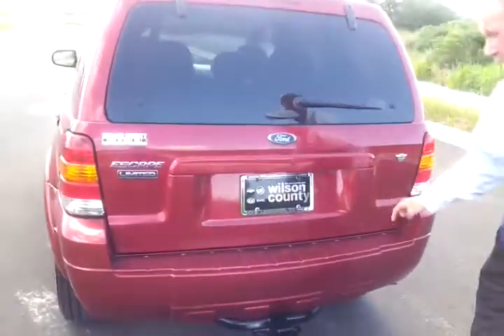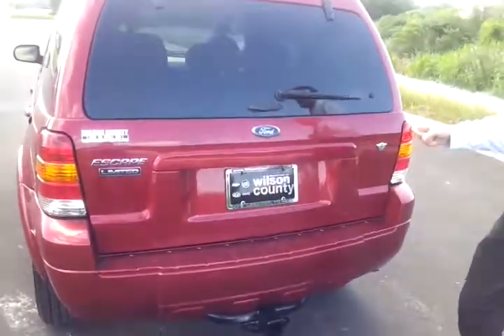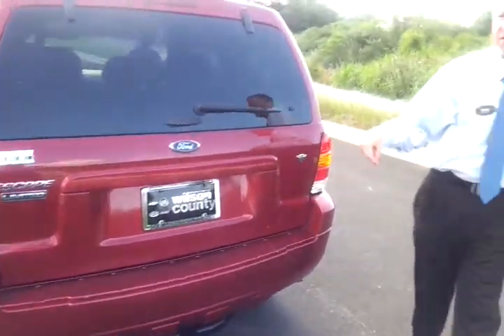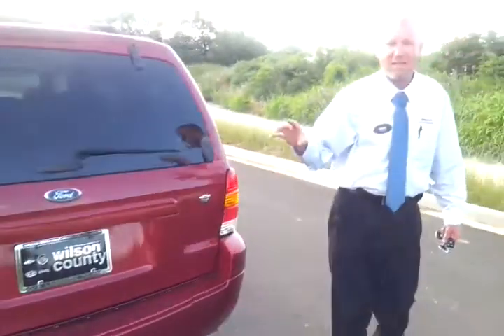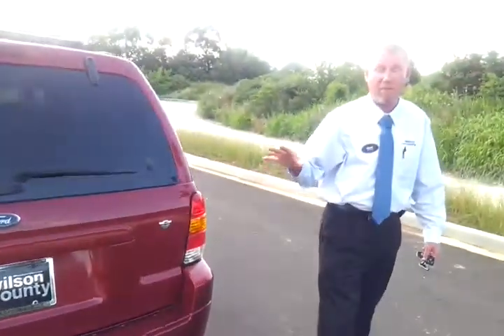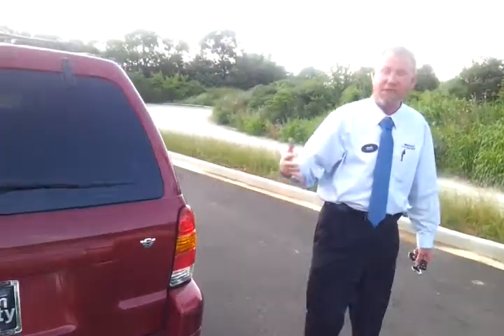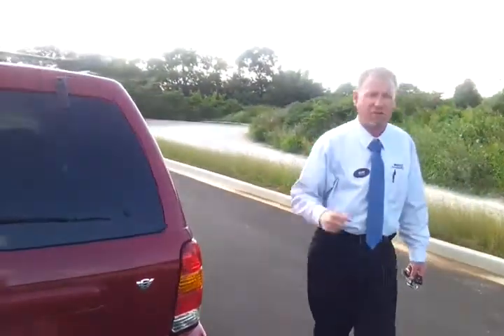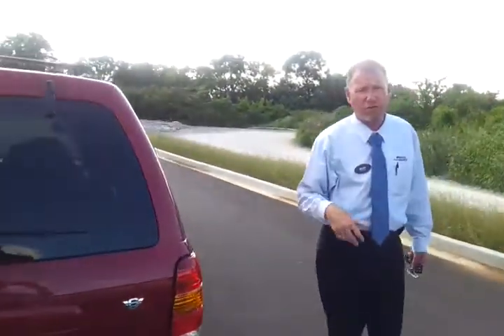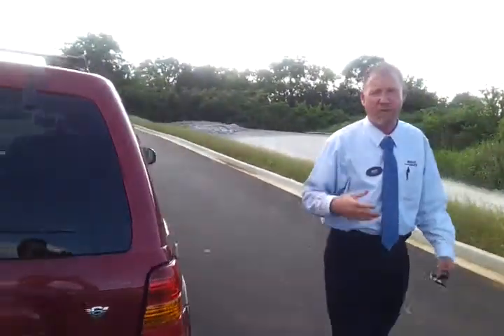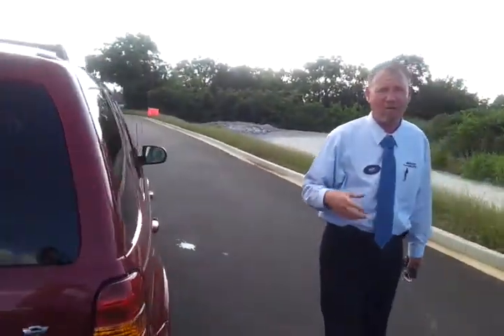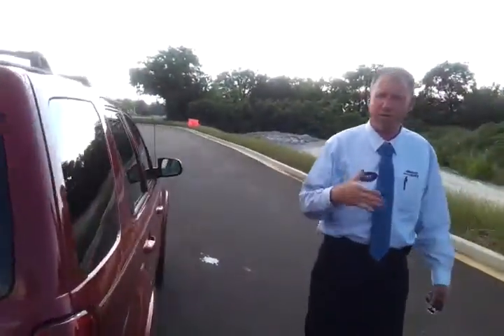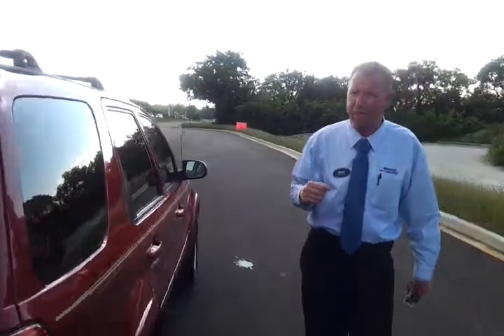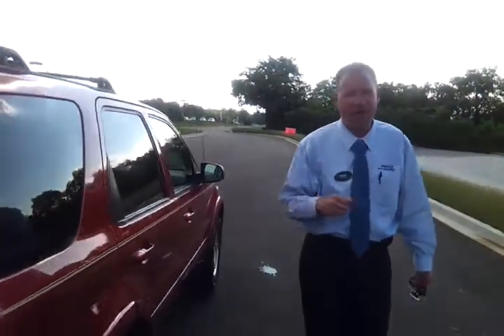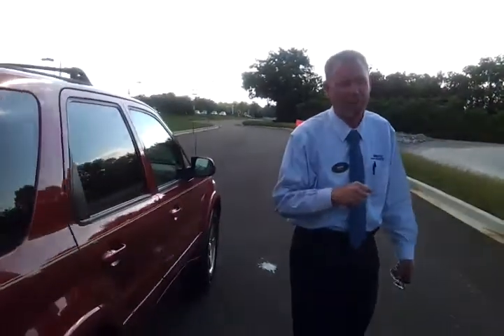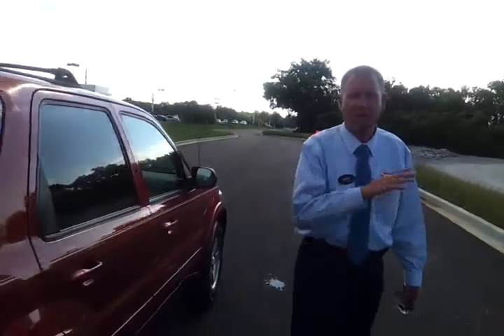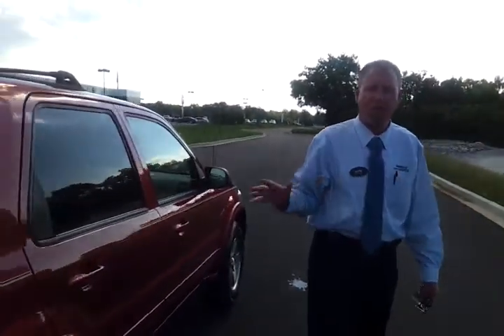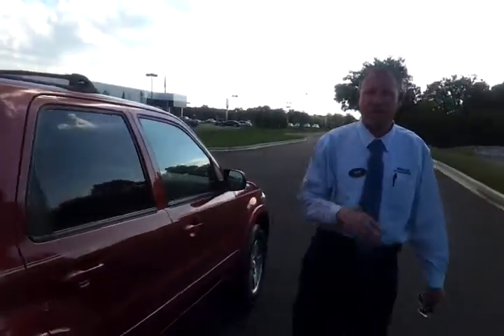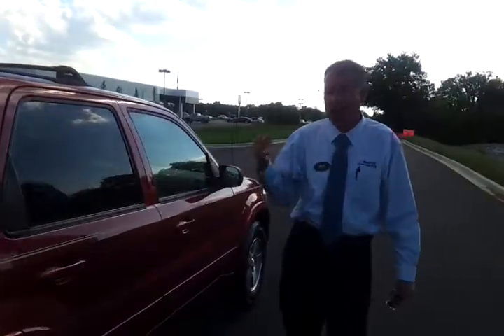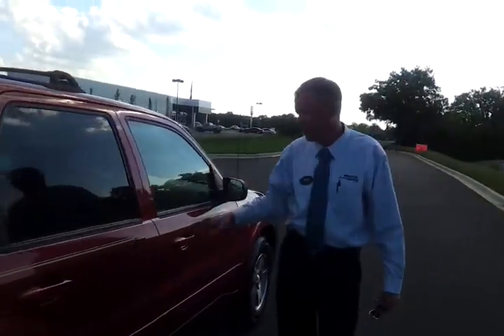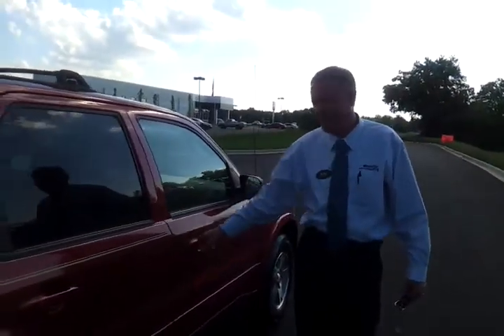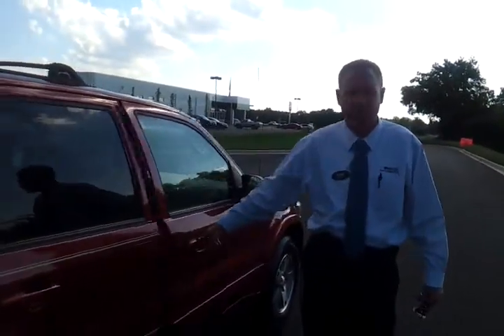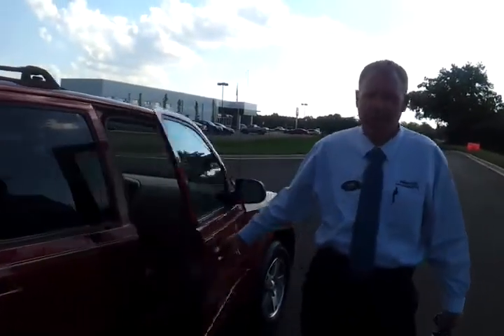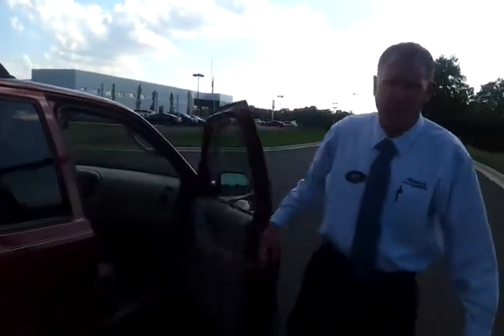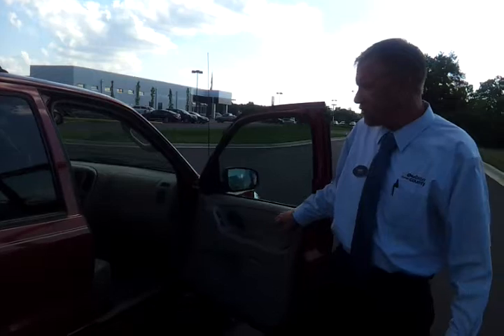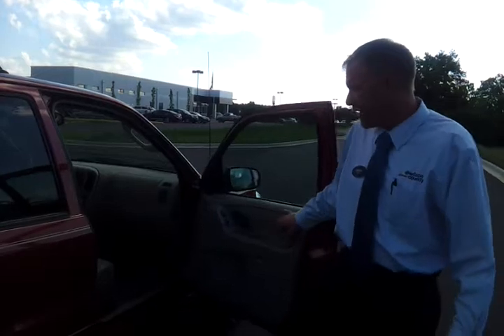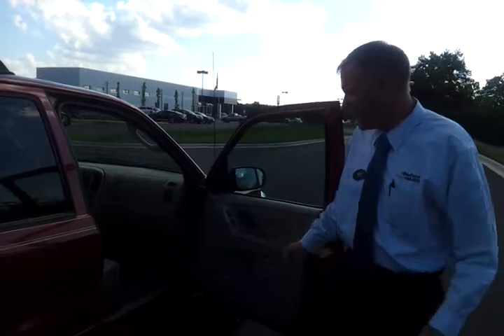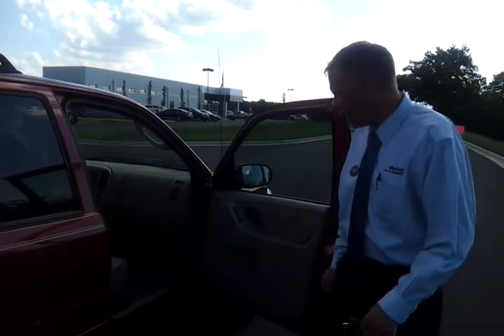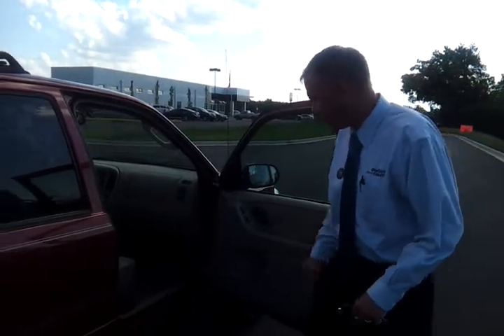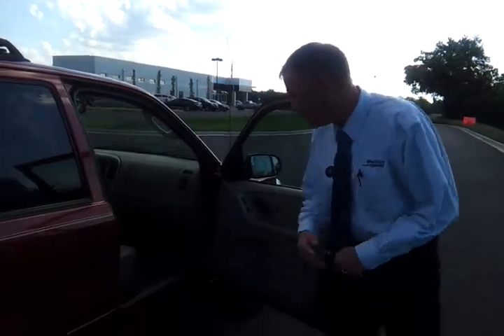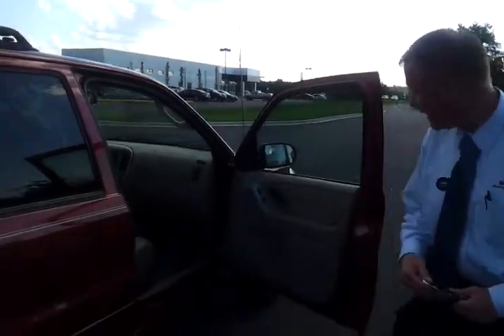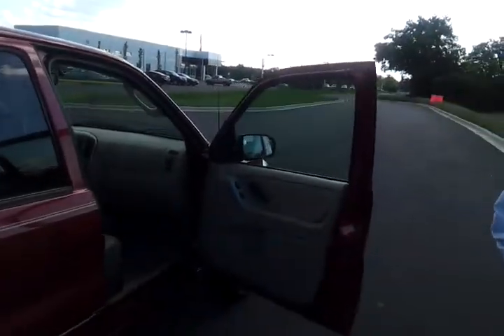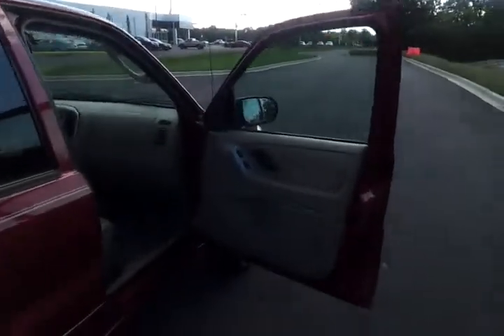If you'd like to see pictures or copy the vehicle history report, do check out our website at wilsoncountymotors.com. We welcome business from just about anywhere. One thing nice — we're just a few minute drive from Nashville BNA Airport. So we'll go inside and take a look at the interior.